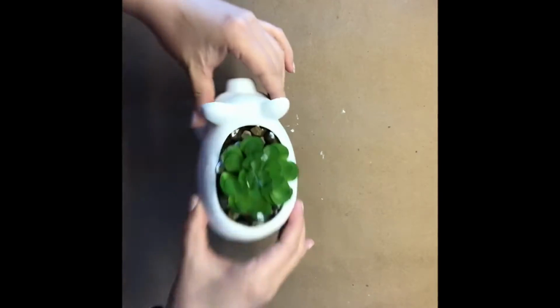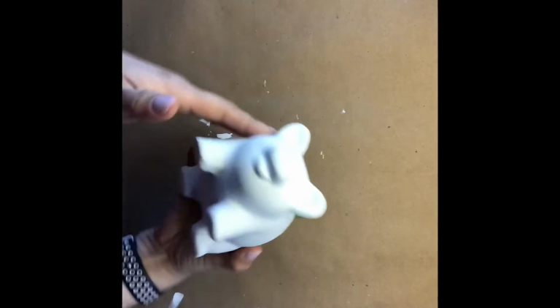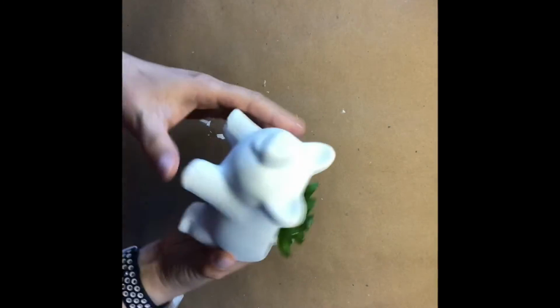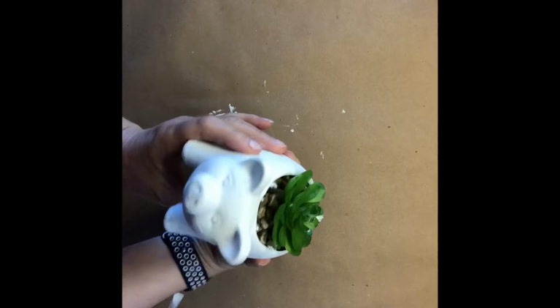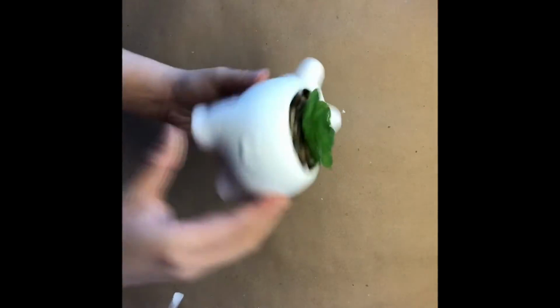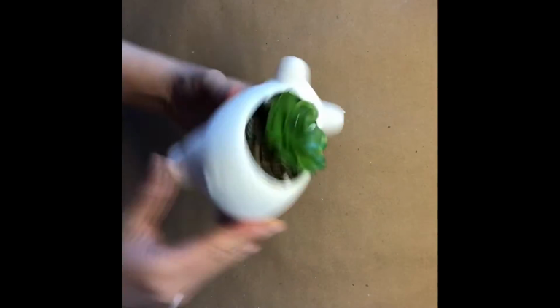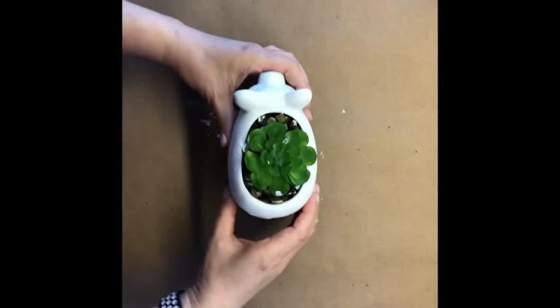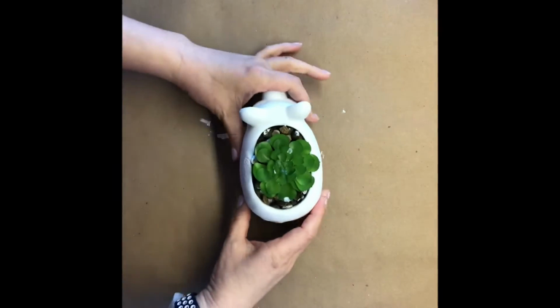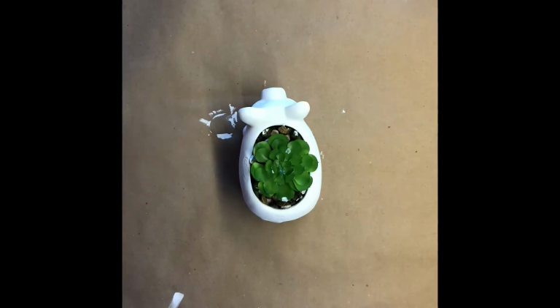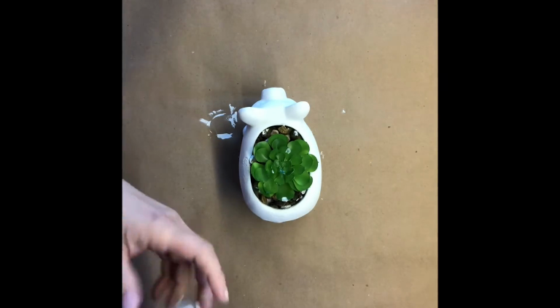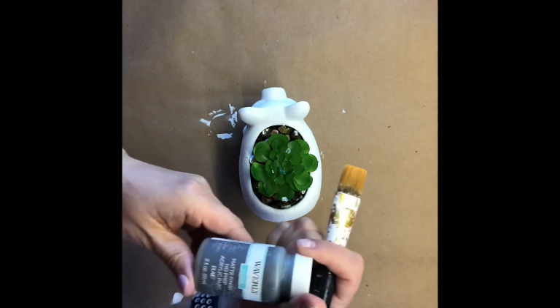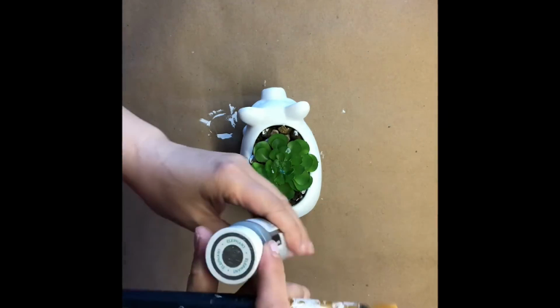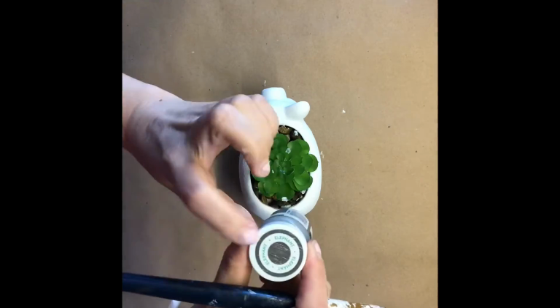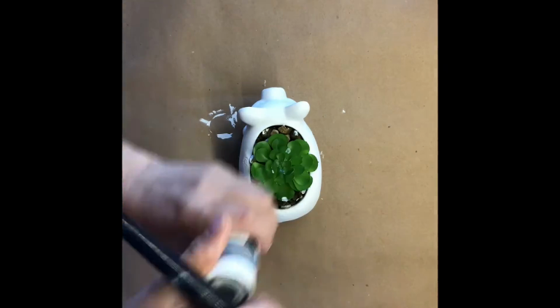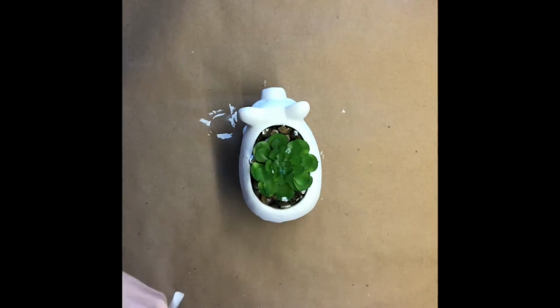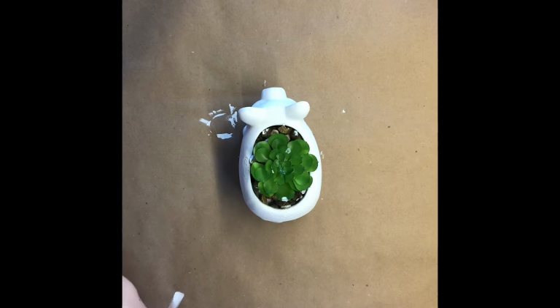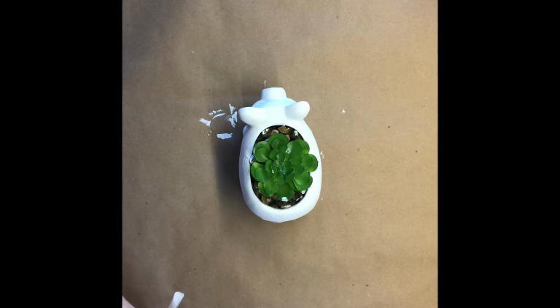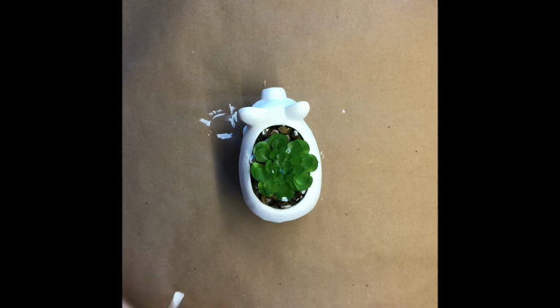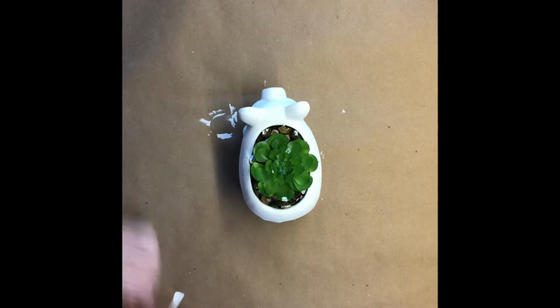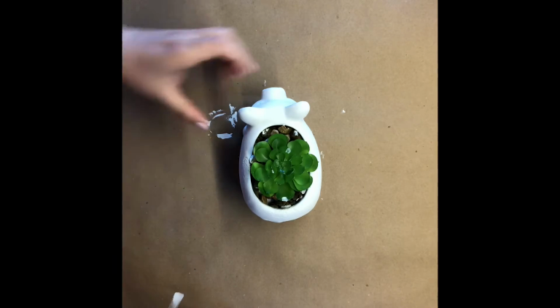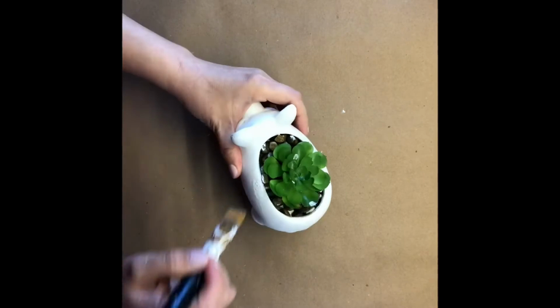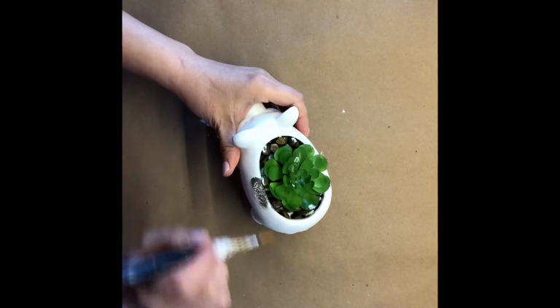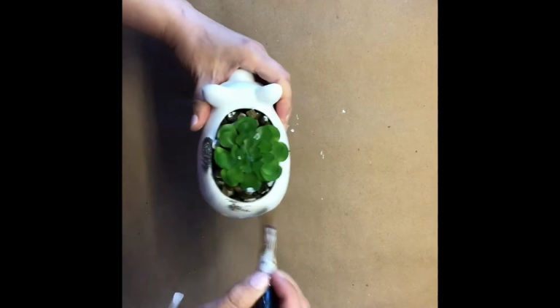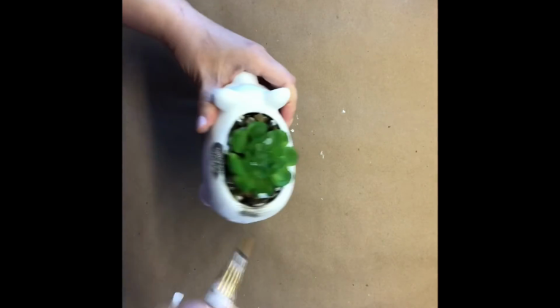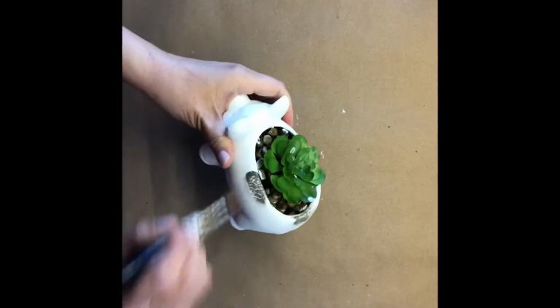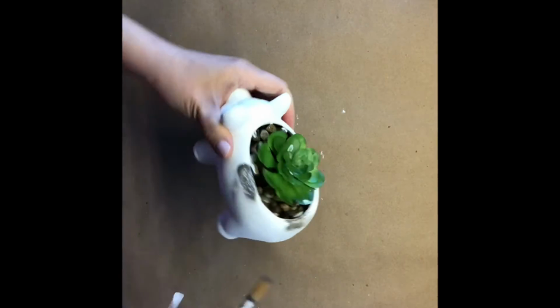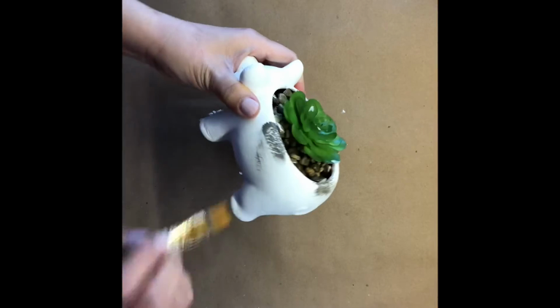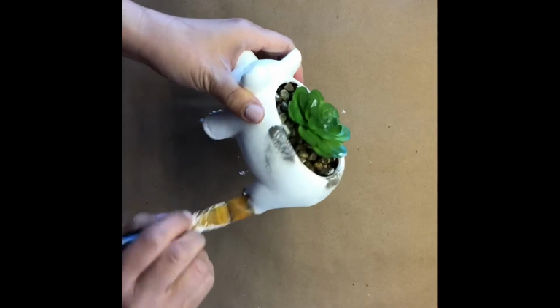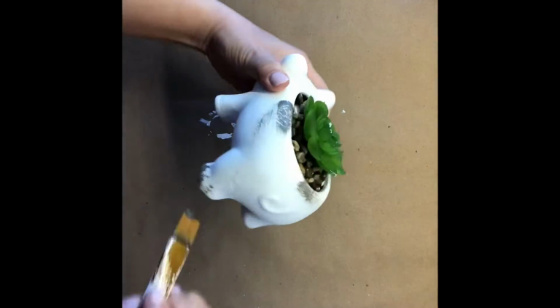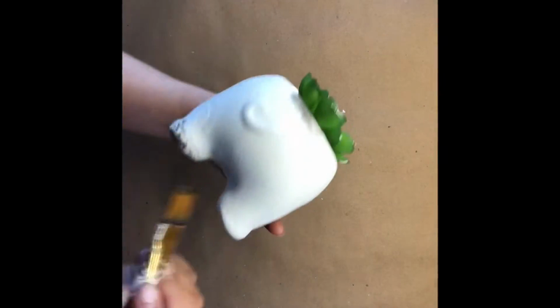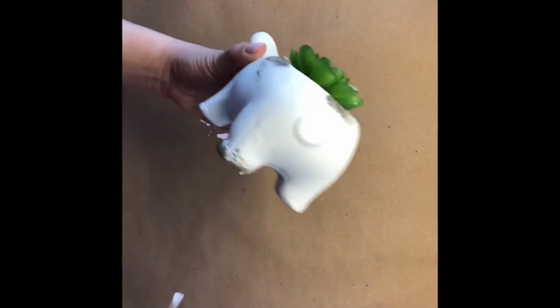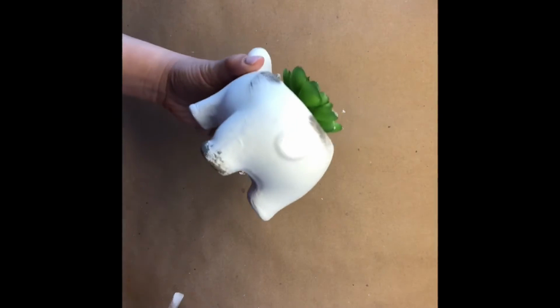Here's the same pig completely covered in white. Unfortunately it took two coats to cover that redness. Make sure after each coat it is completely dry, otherwise you'll be taking the paint with you and it's a lot more work.